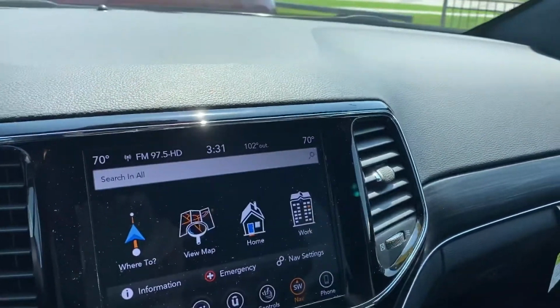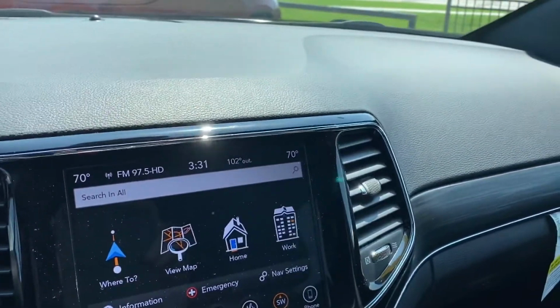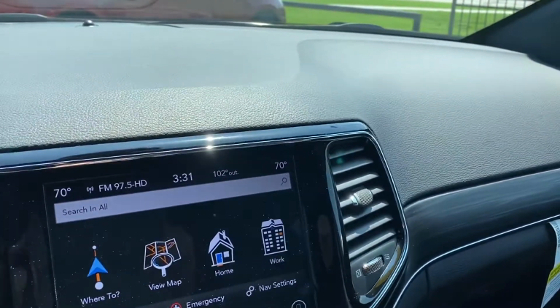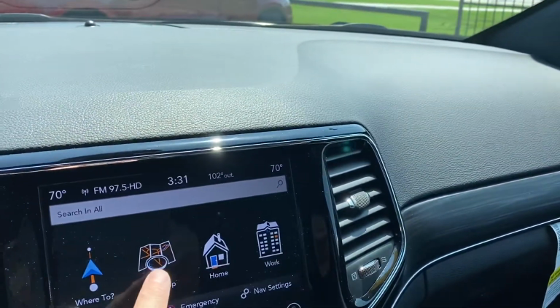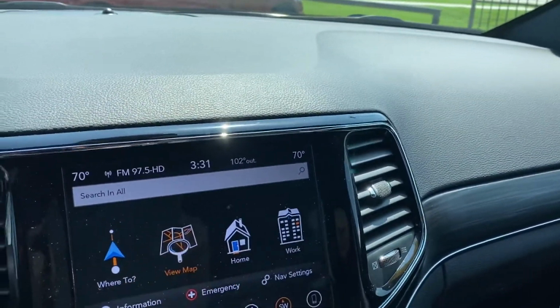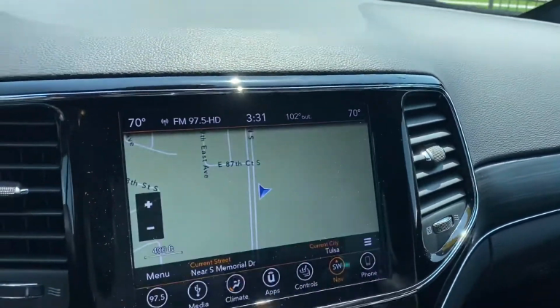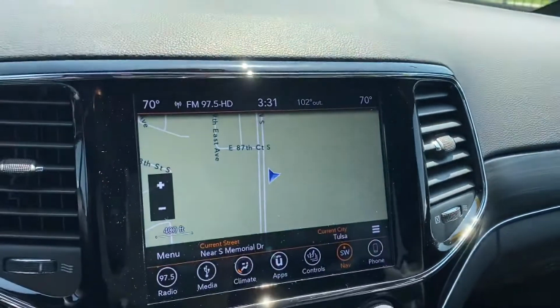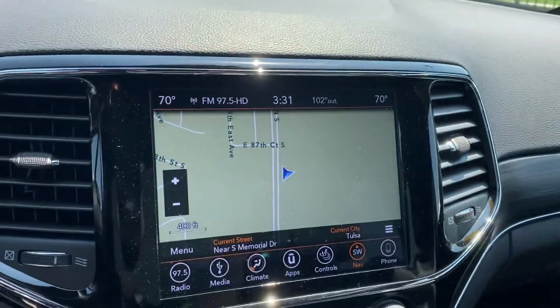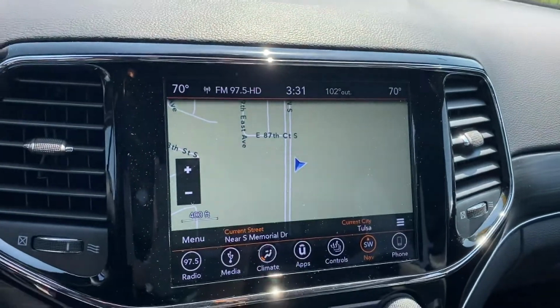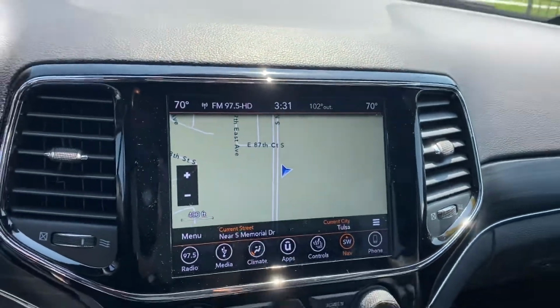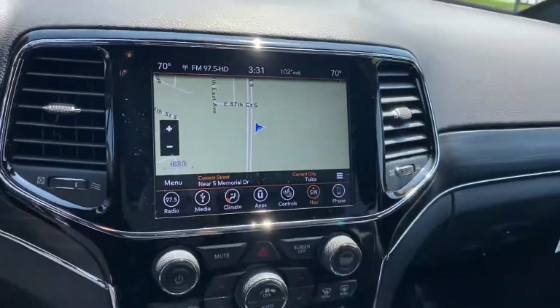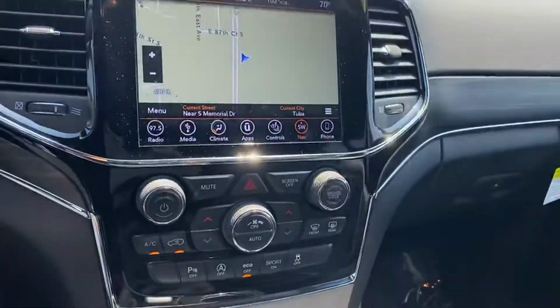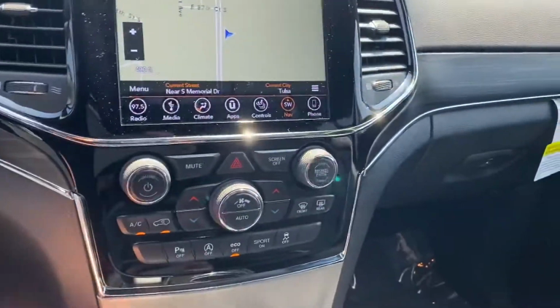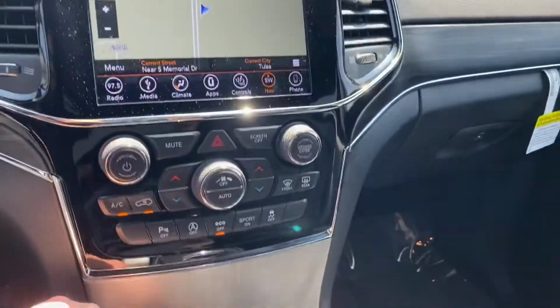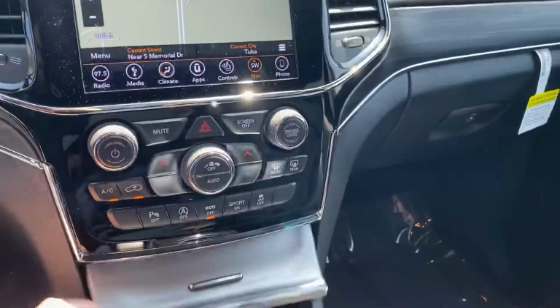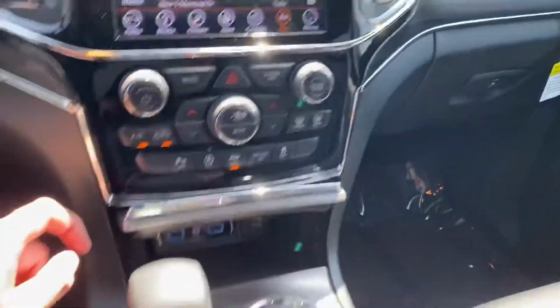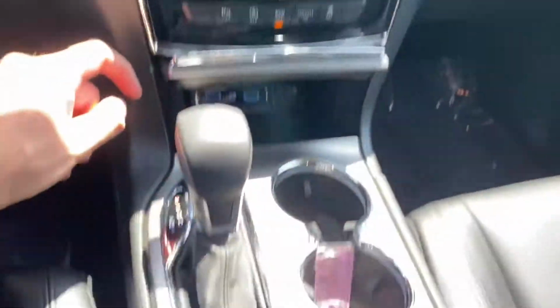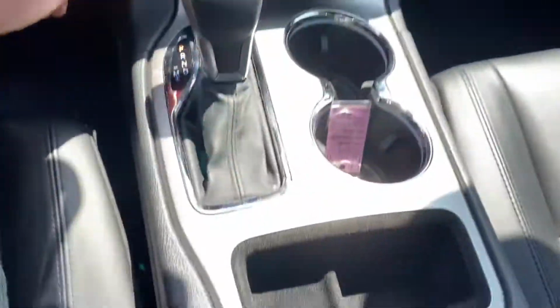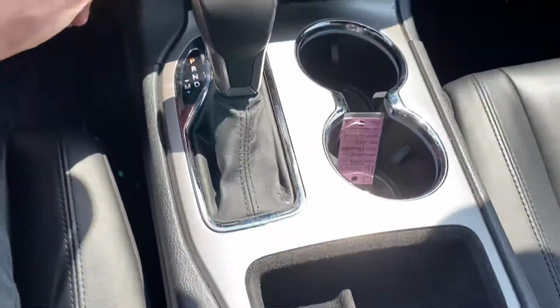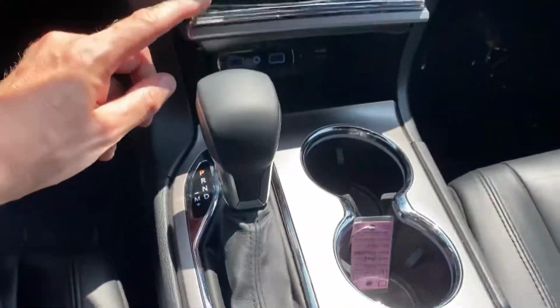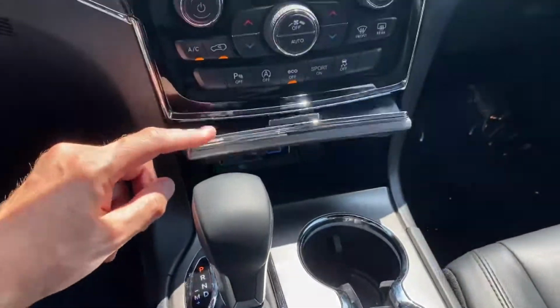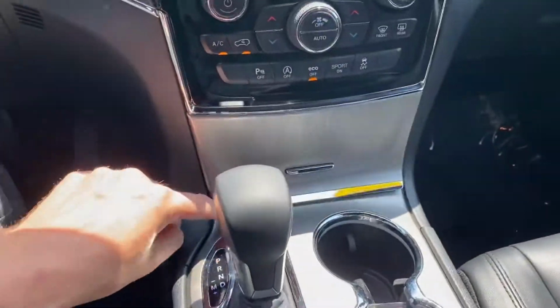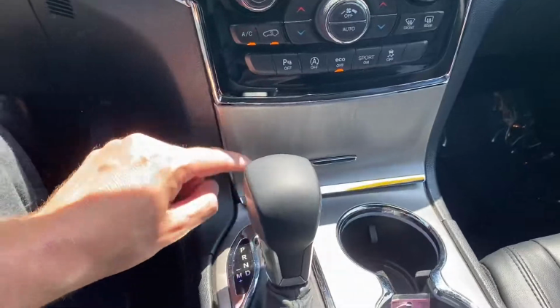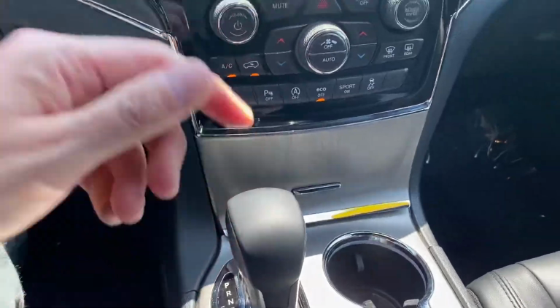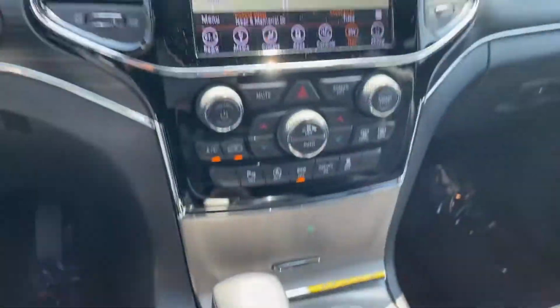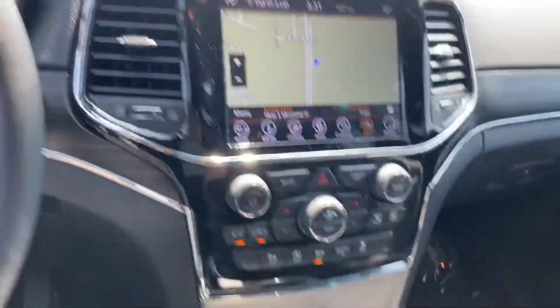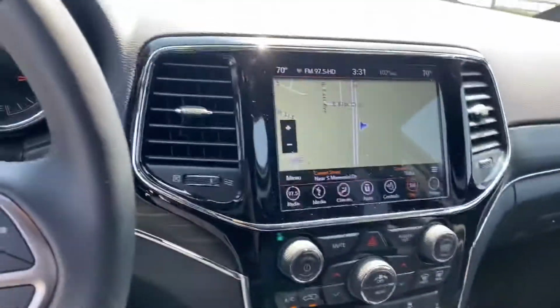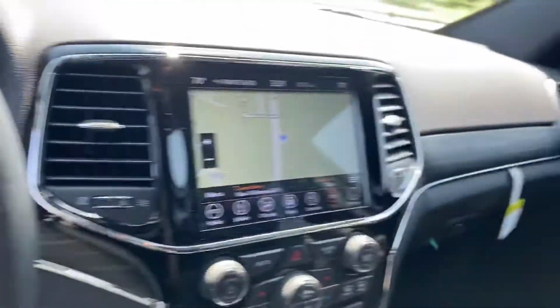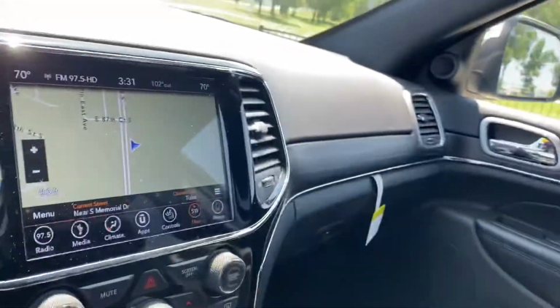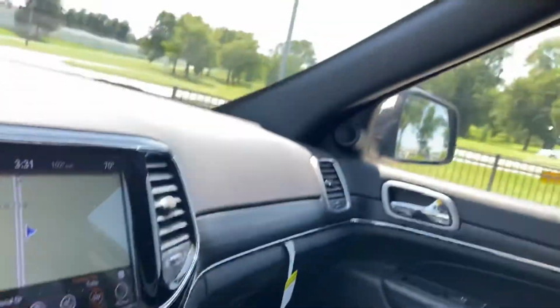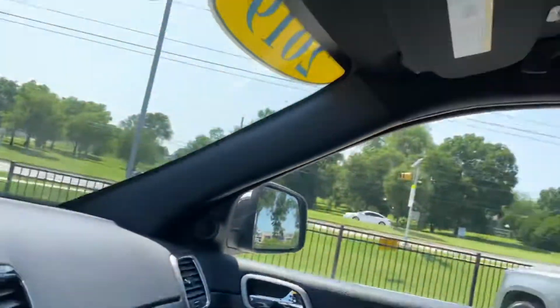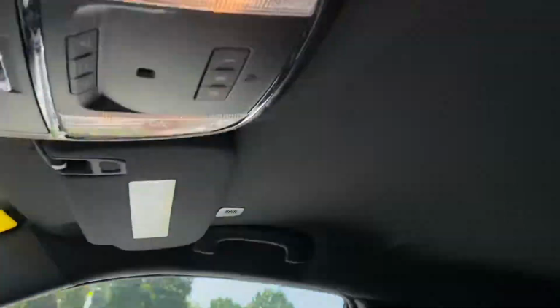Navigation, new map — nice and big, easy to use. And we're automatic obviously as well. Black headlining, no sunroof in this vehicle.